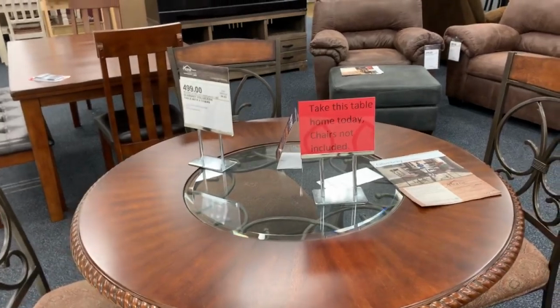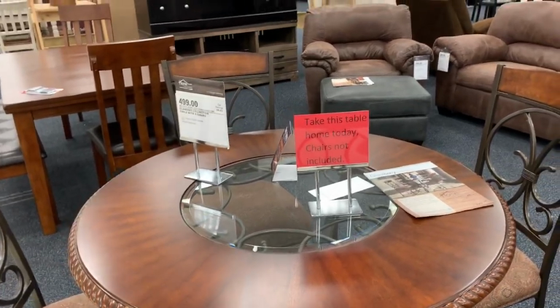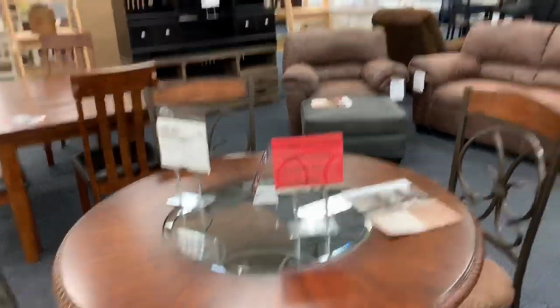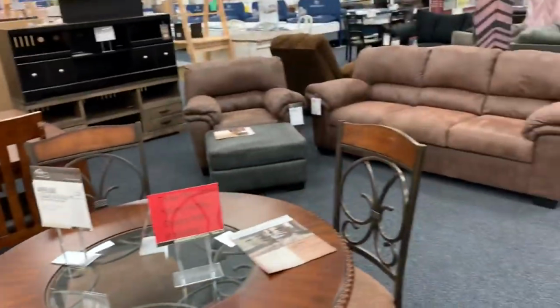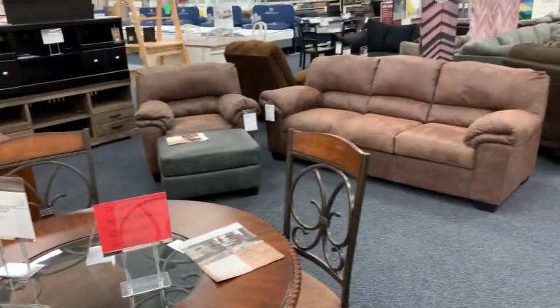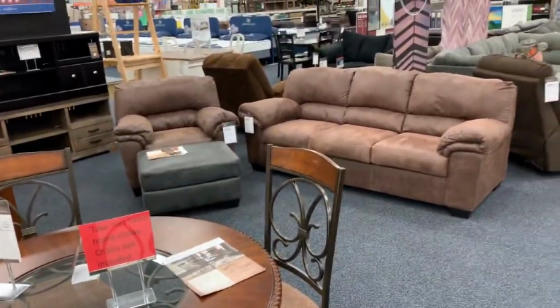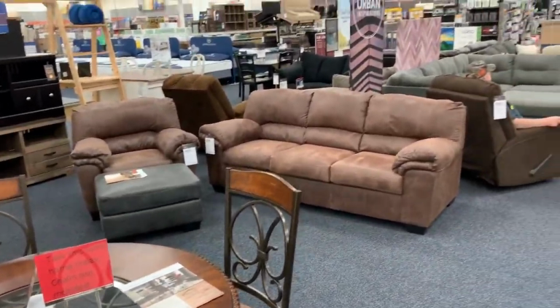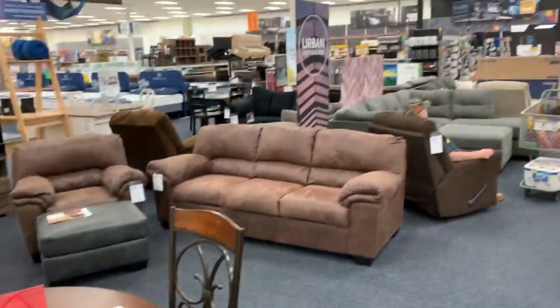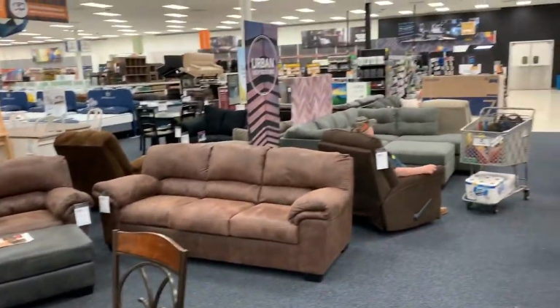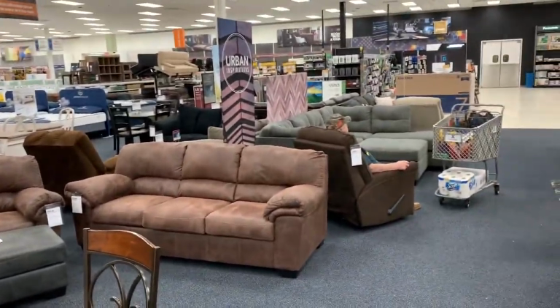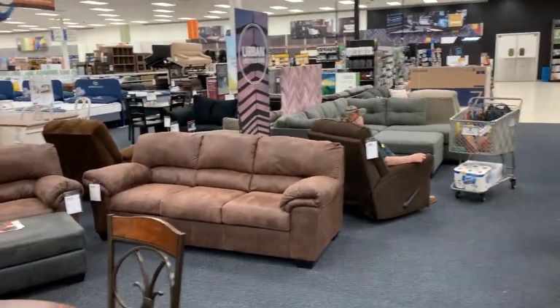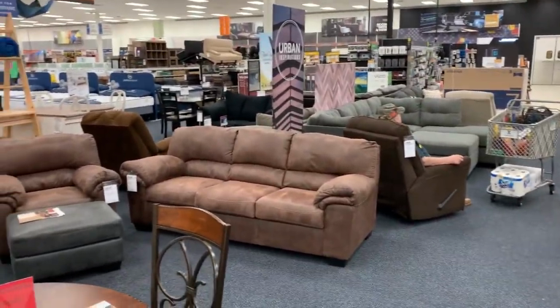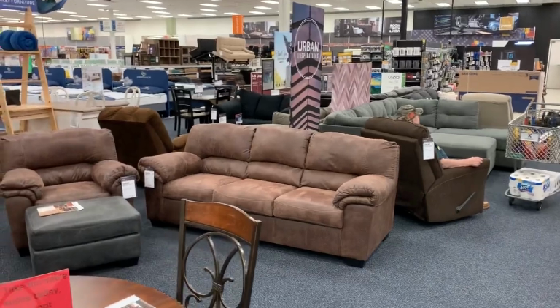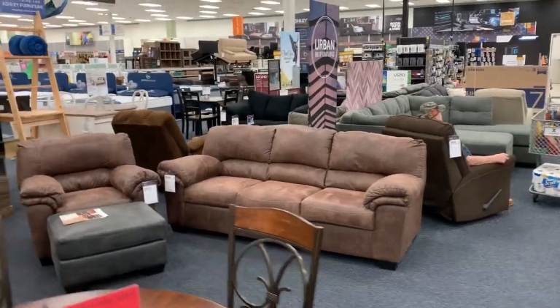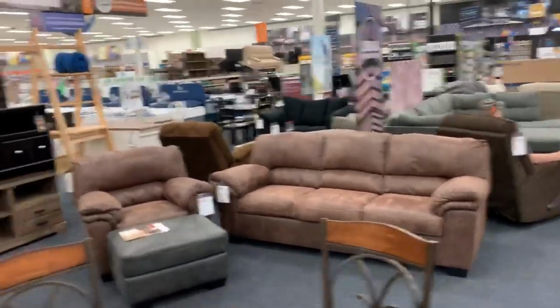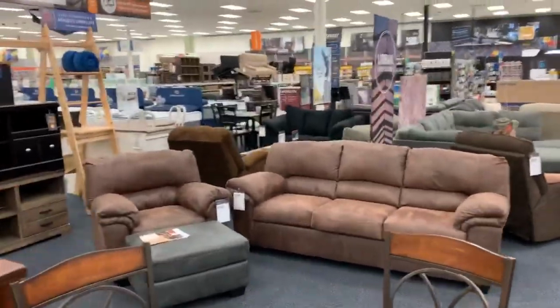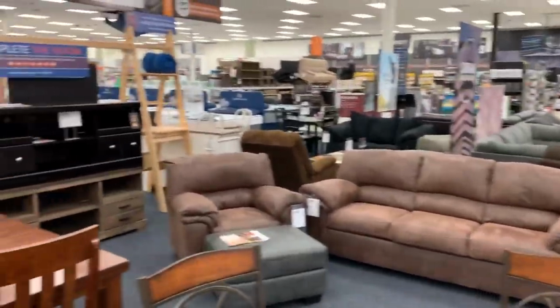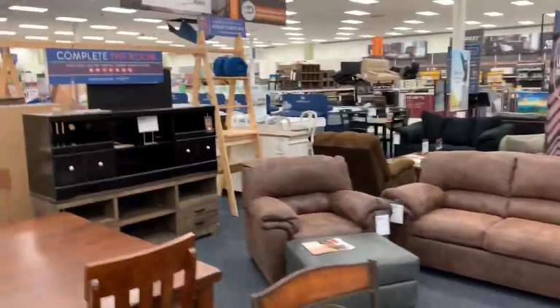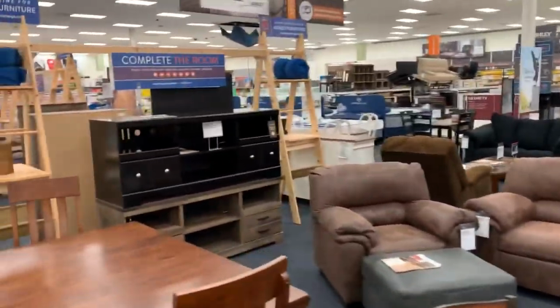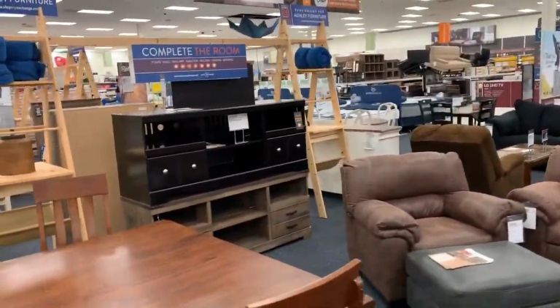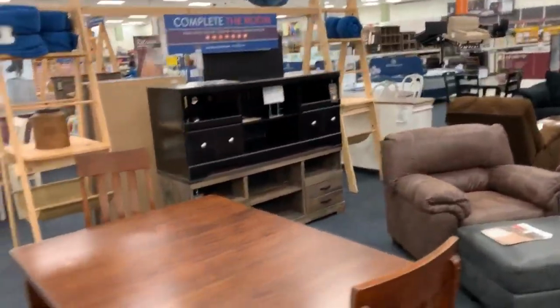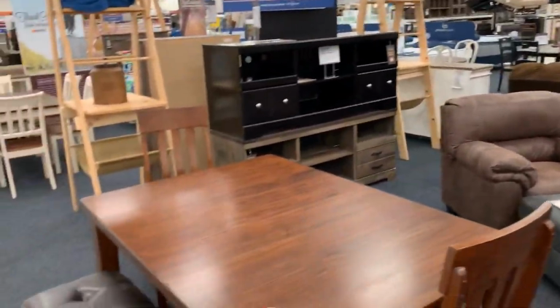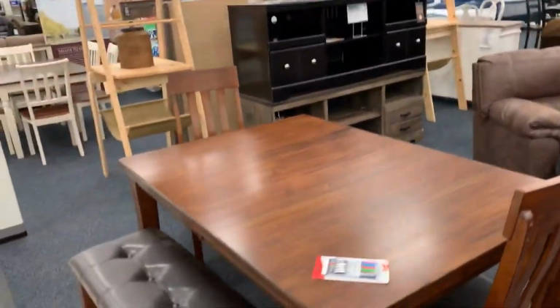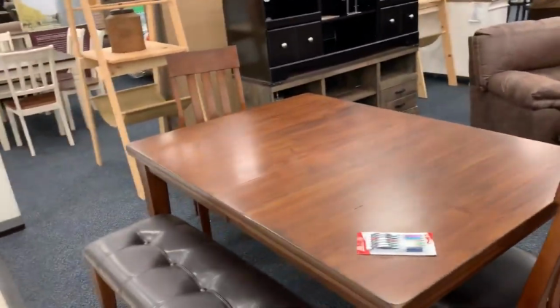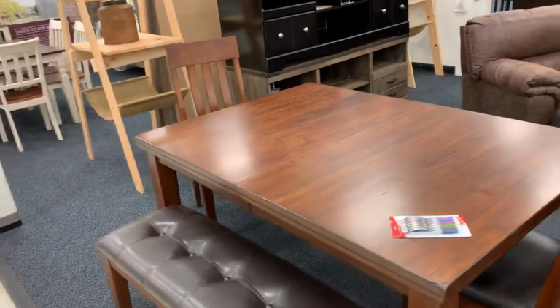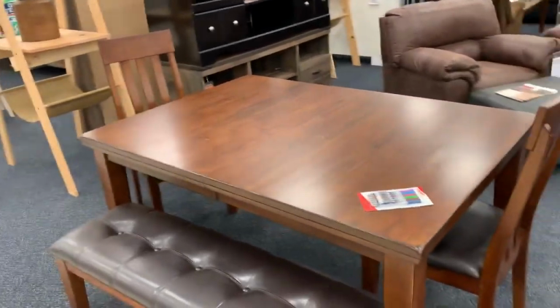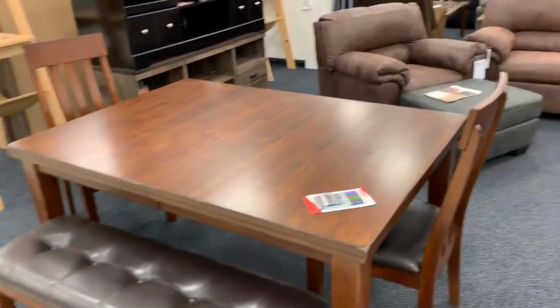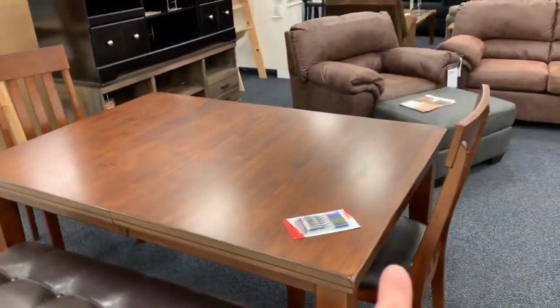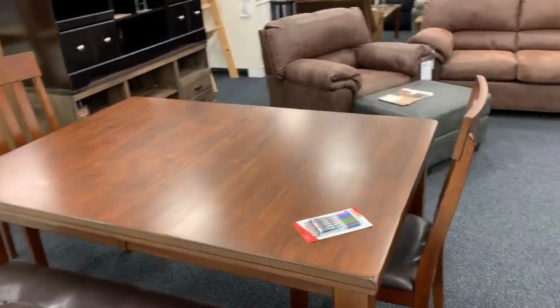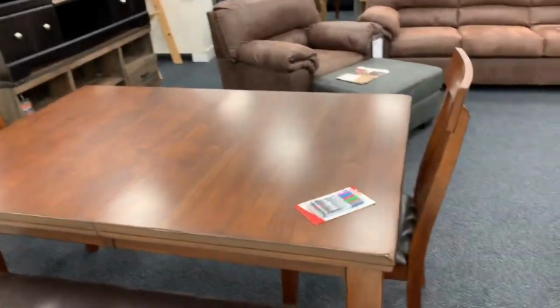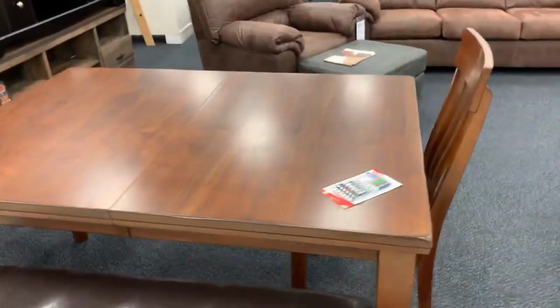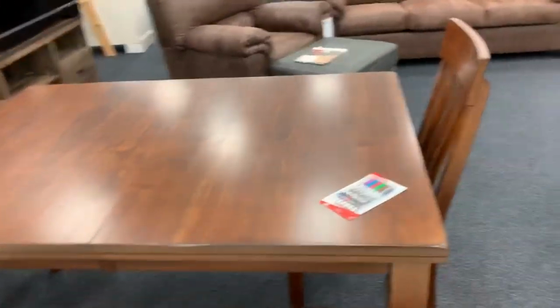What the store did is they put a bunch of 'take home today' signs on anything that has stock in the back — TV stands, railing. I have the Ashley edition pens right there.